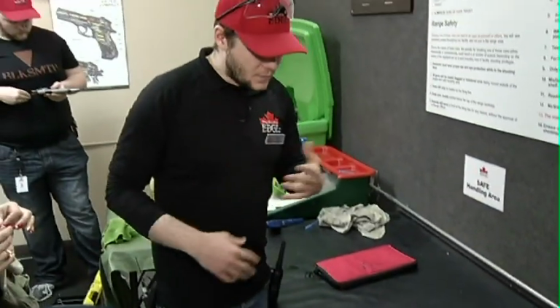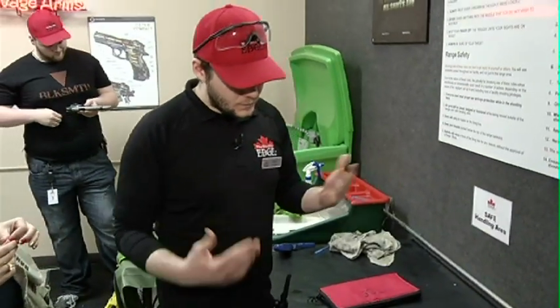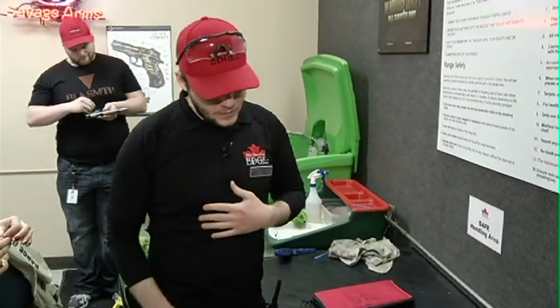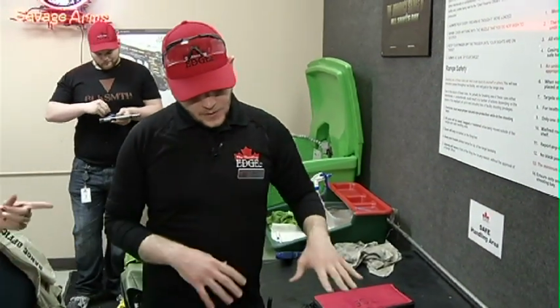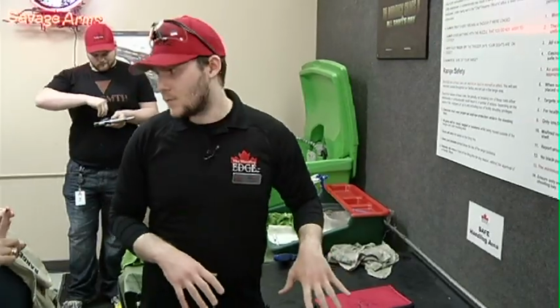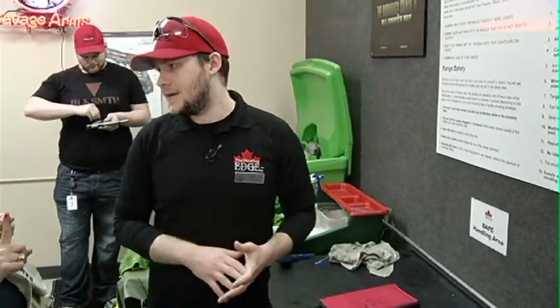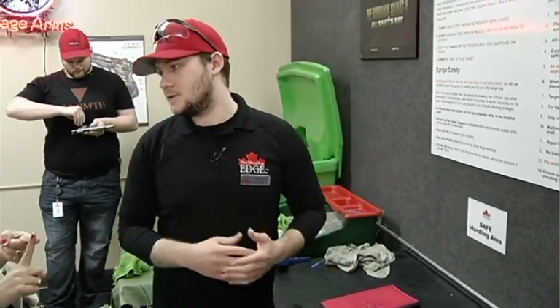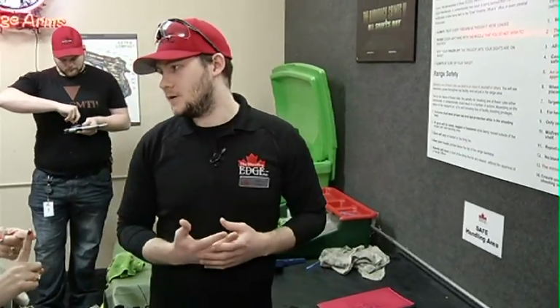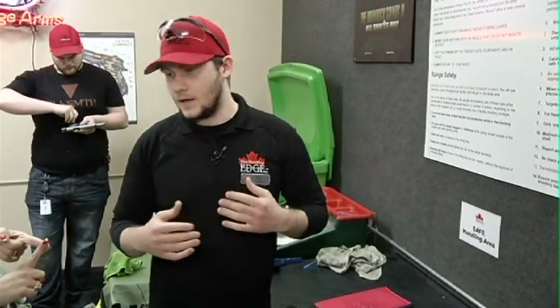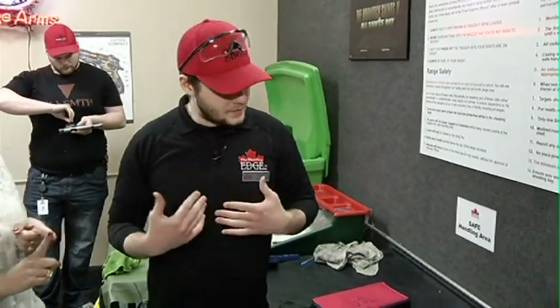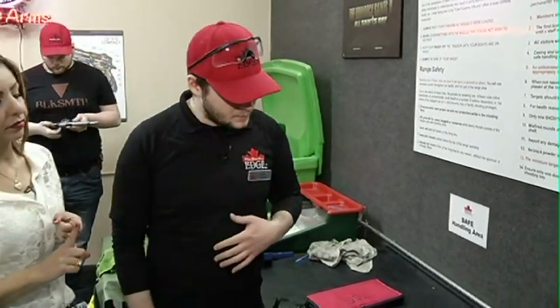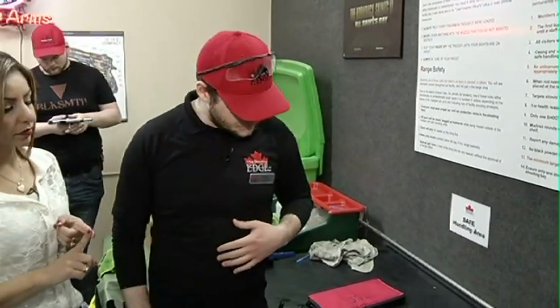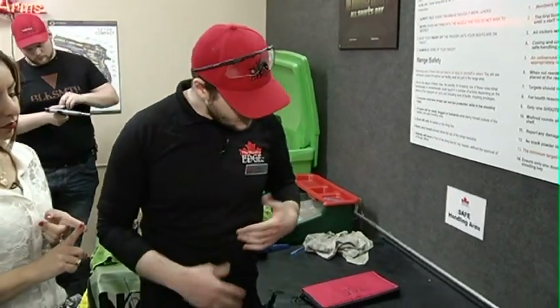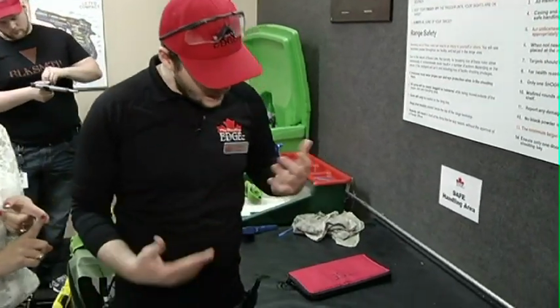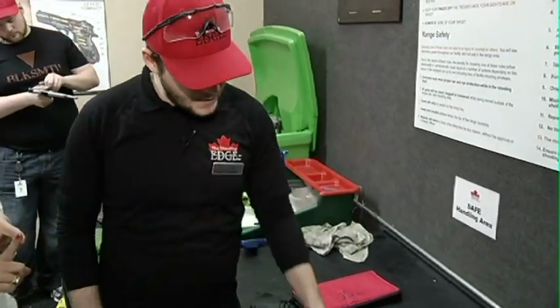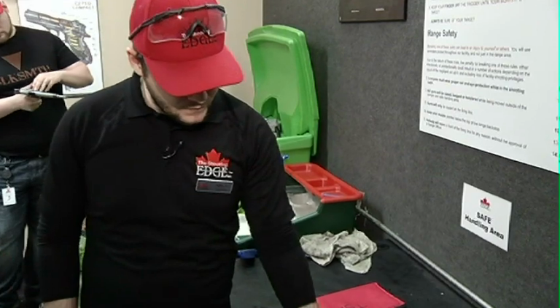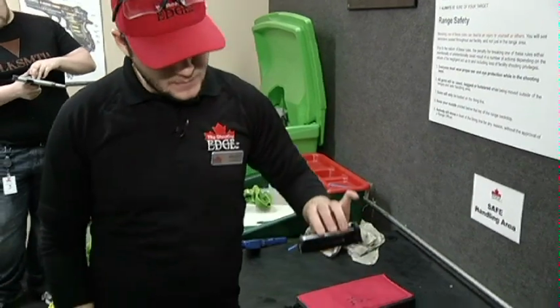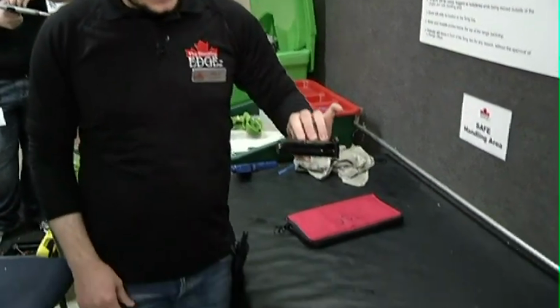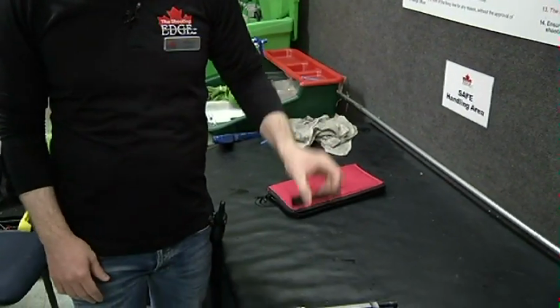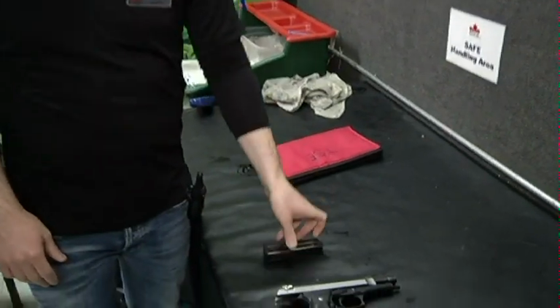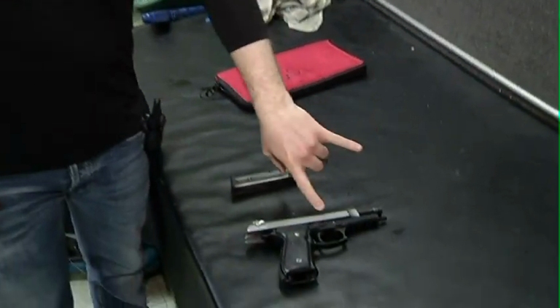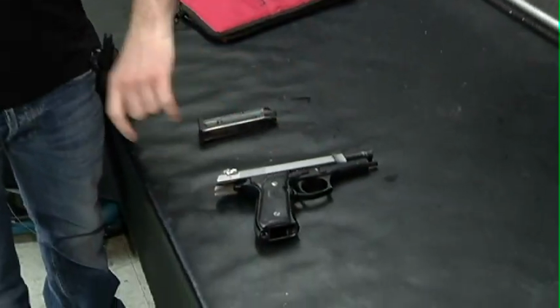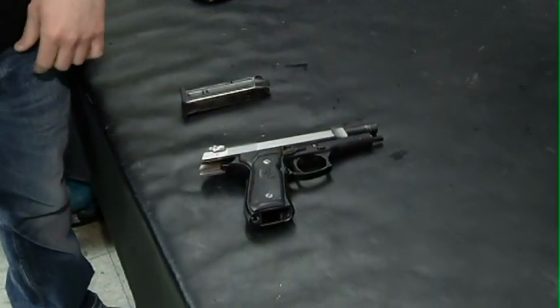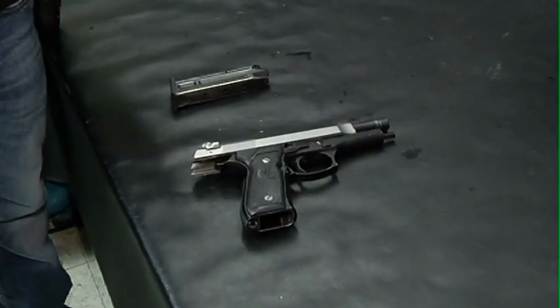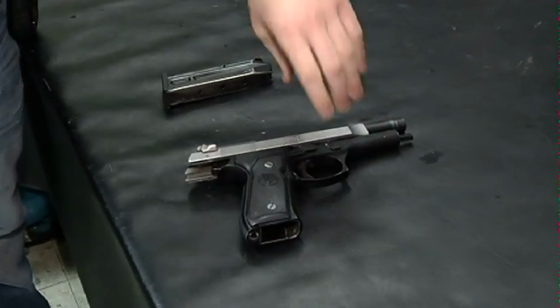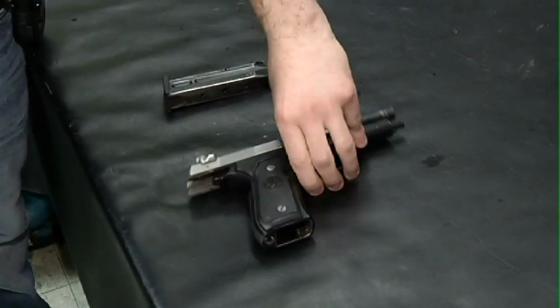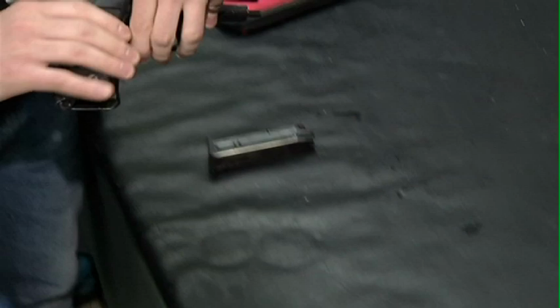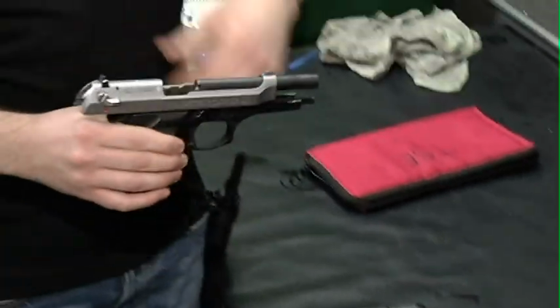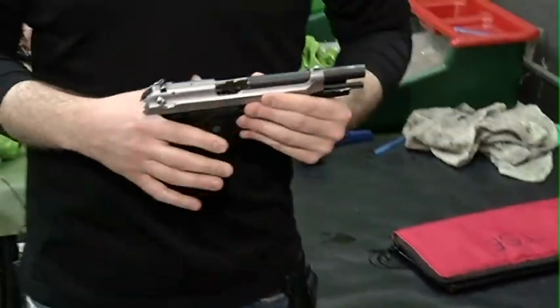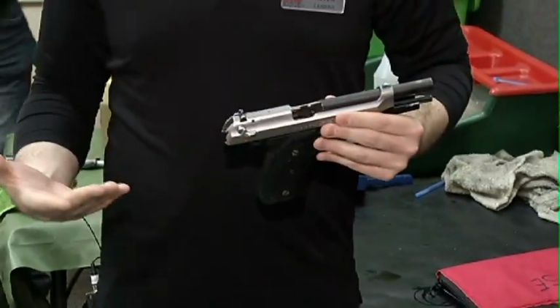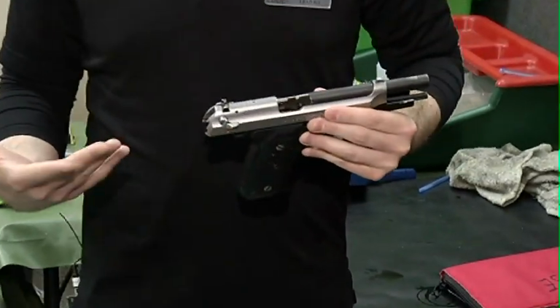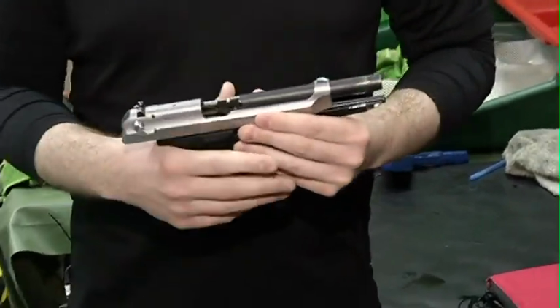Rule number one: we're going to be treating every firearm around us today as if it's loaded at all times. It doesn't matter whether the magazine is out of the gun and your slide is locked back — we still treat the firearm with respect, as if it were loaded.